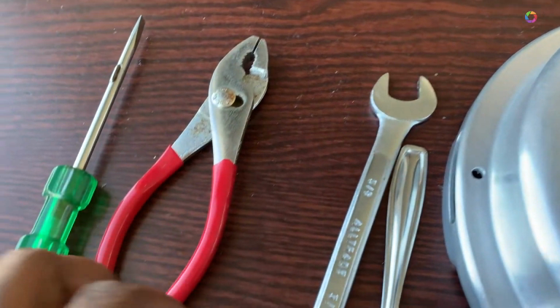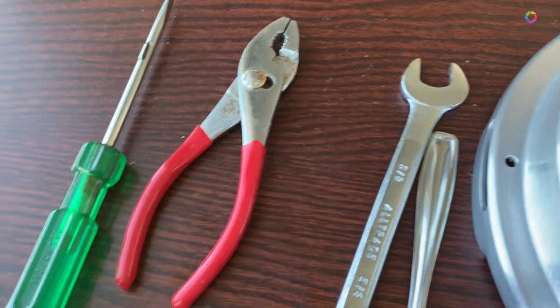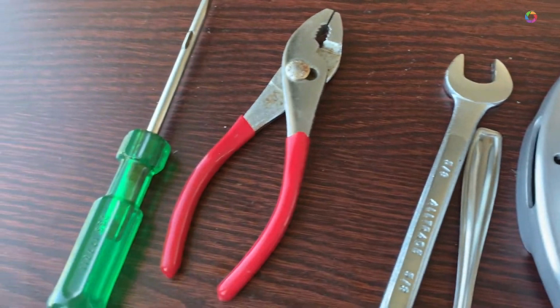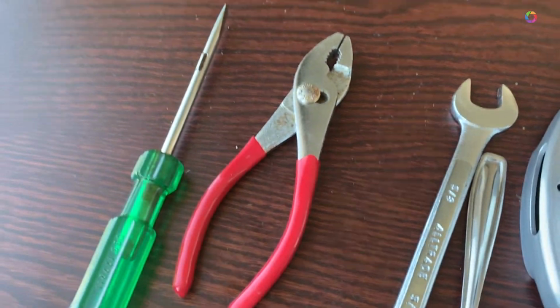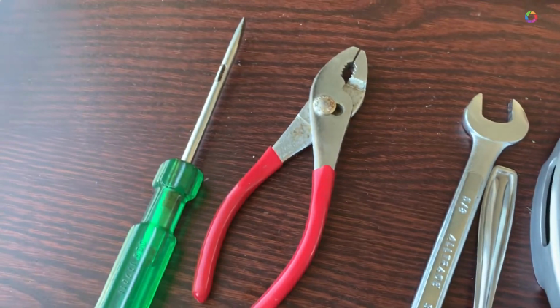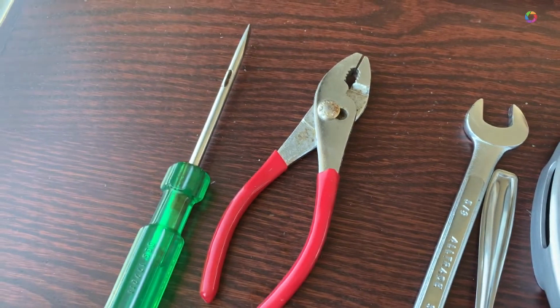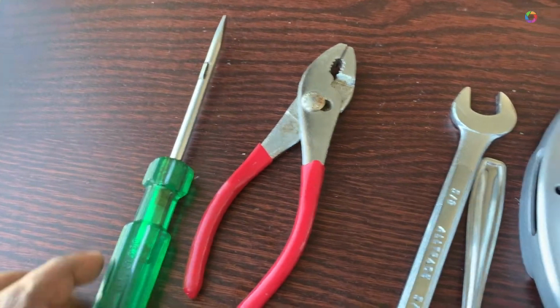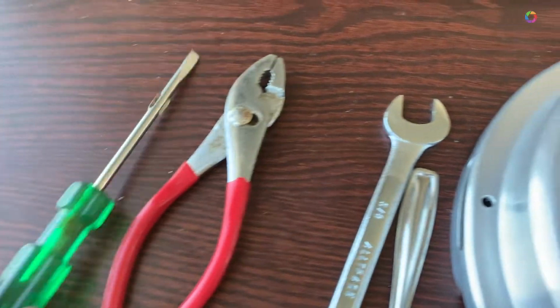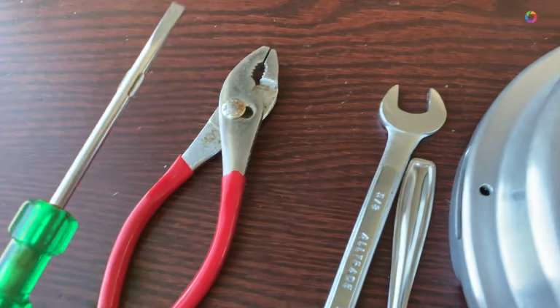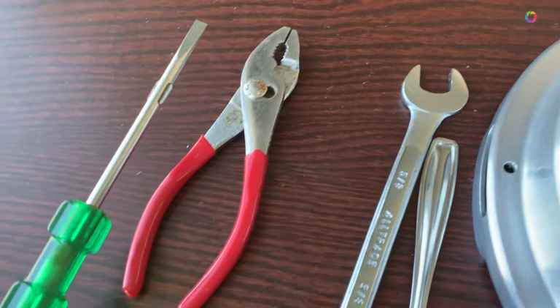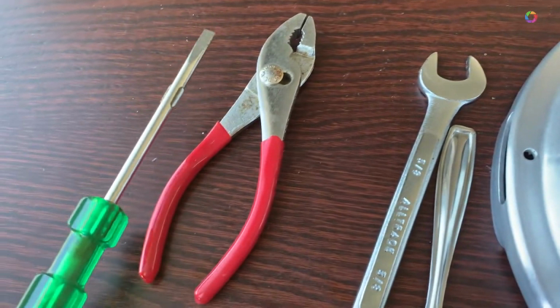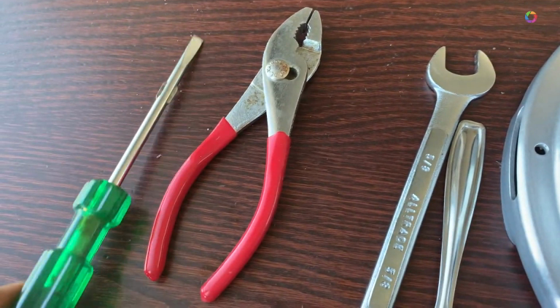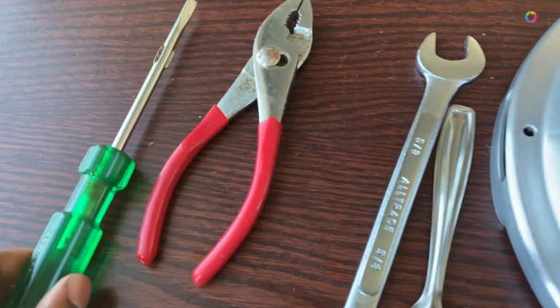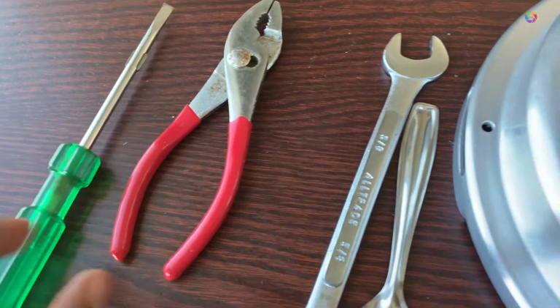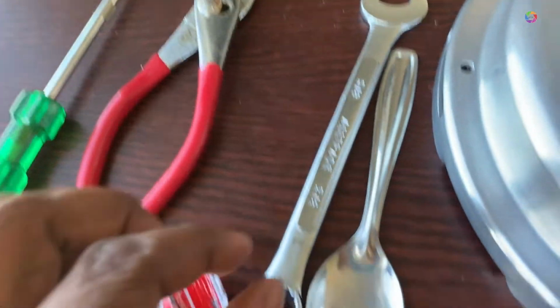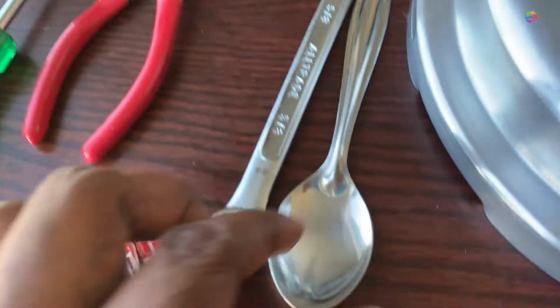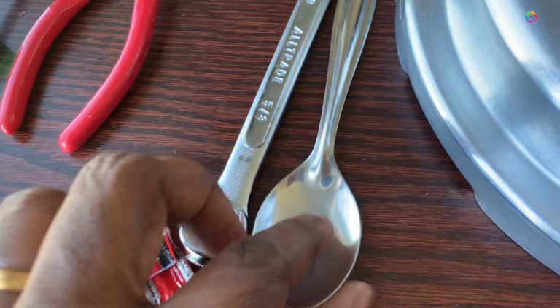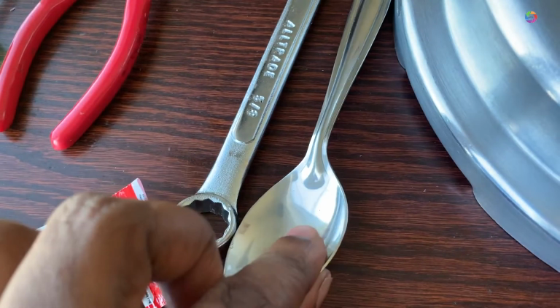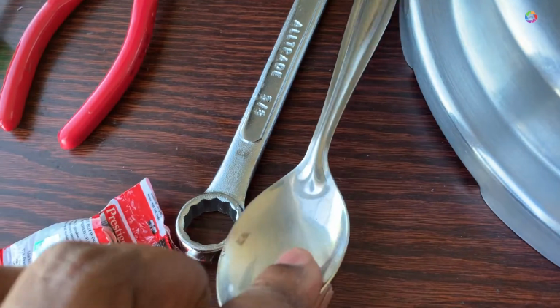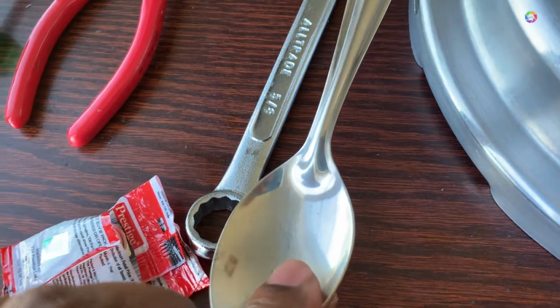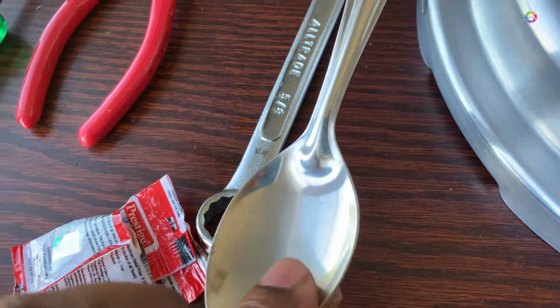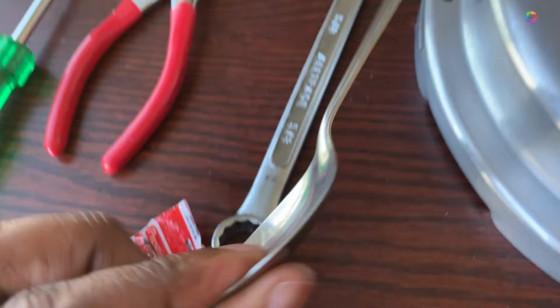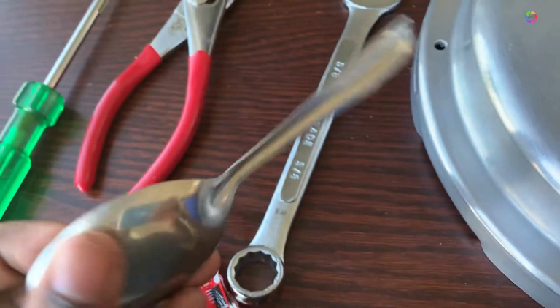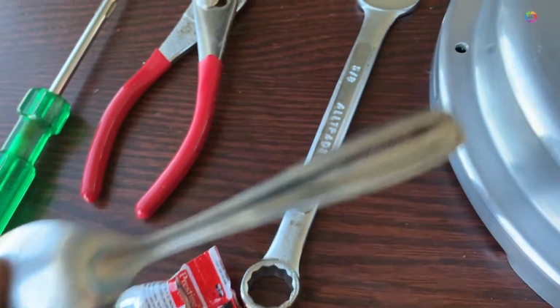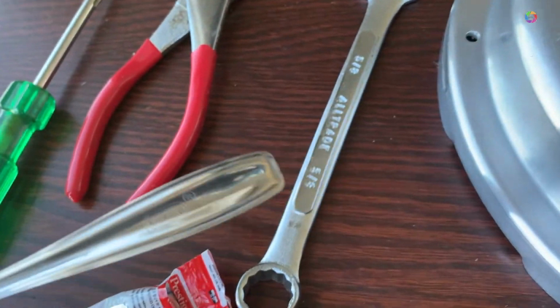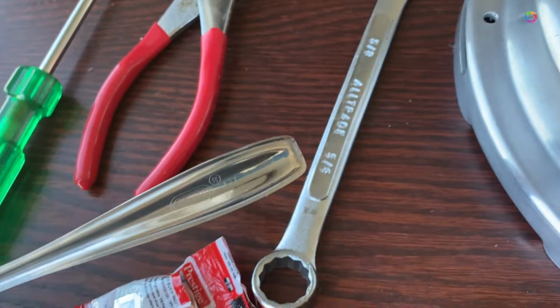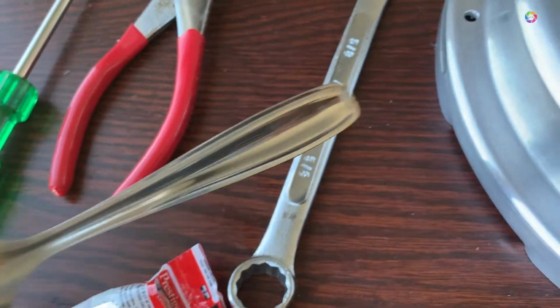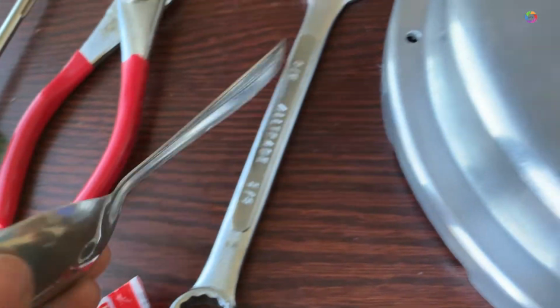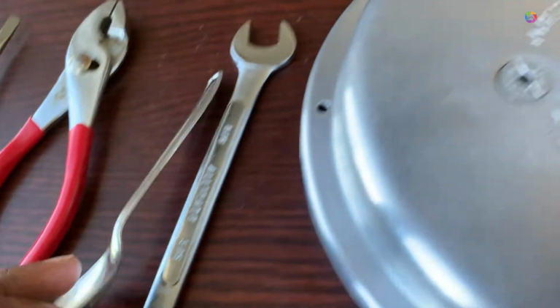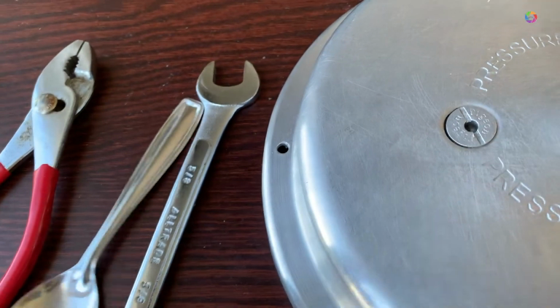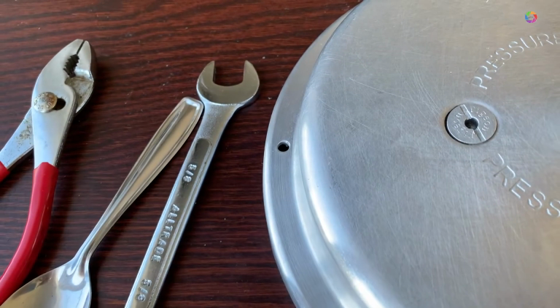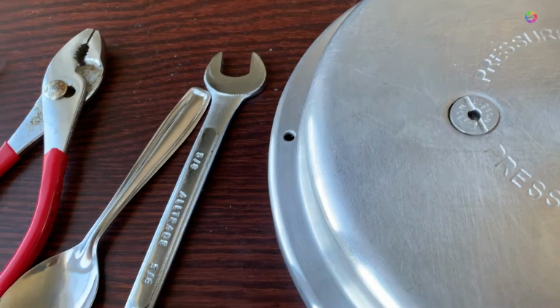Just one minute you can change it. Either you need a screwdriver or a tablespoon or a spanner or whatever you have.